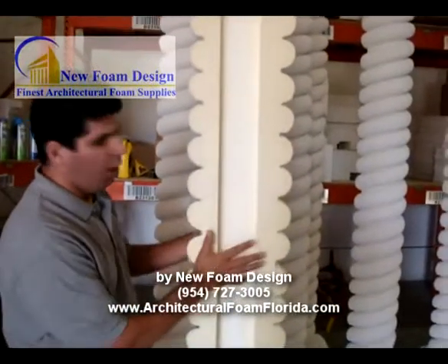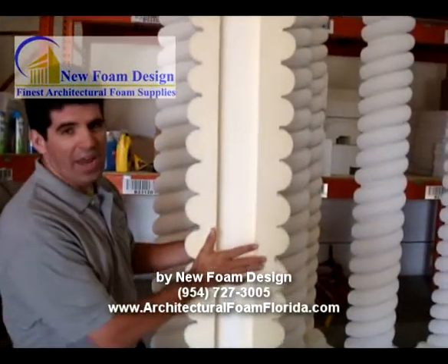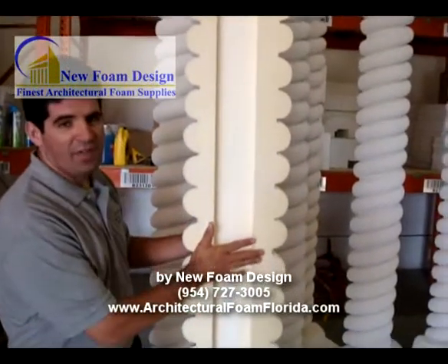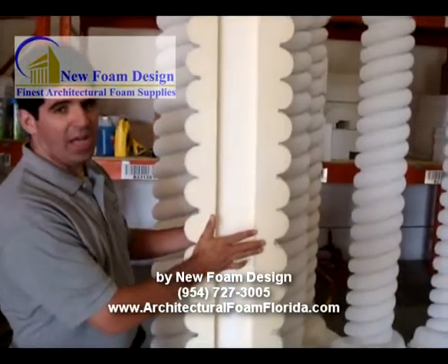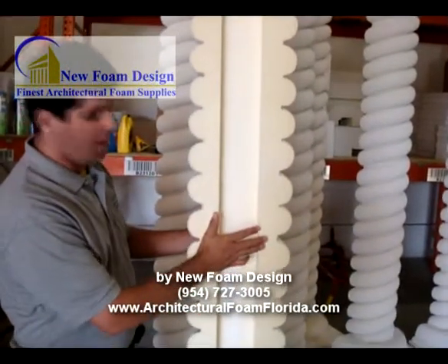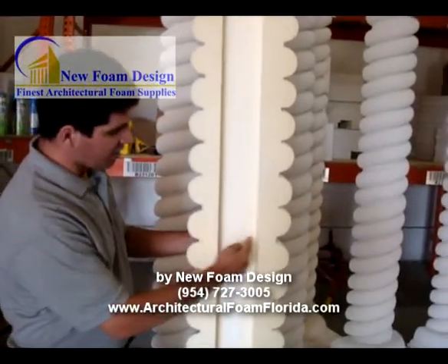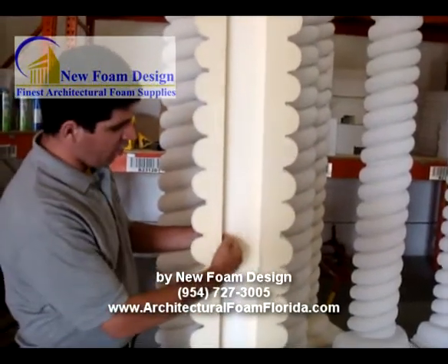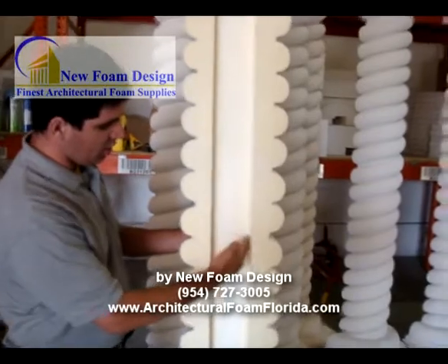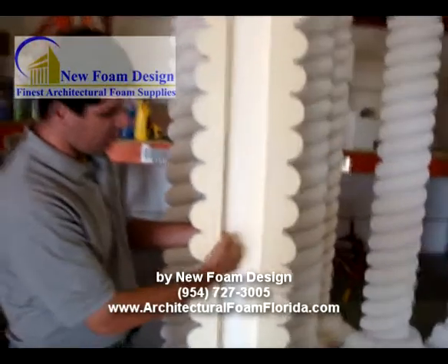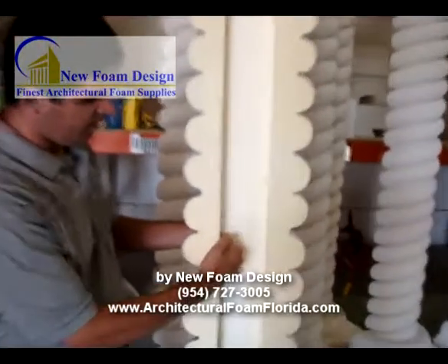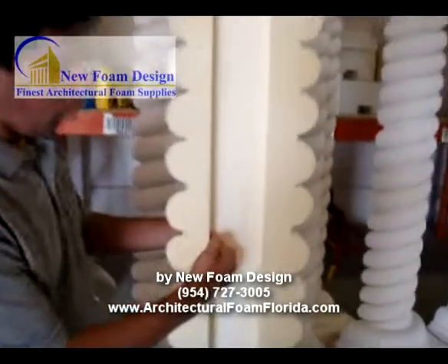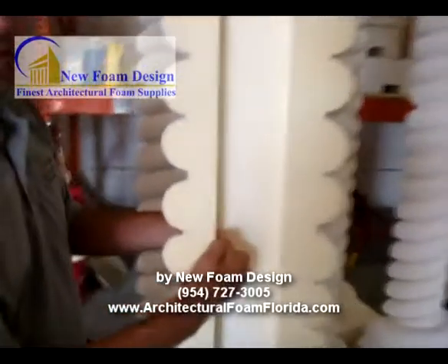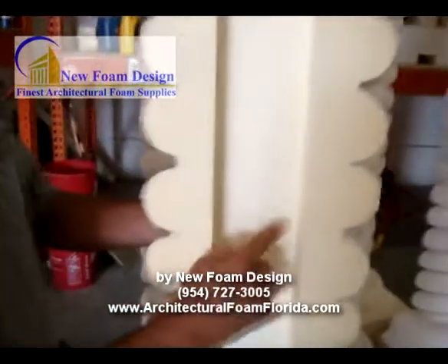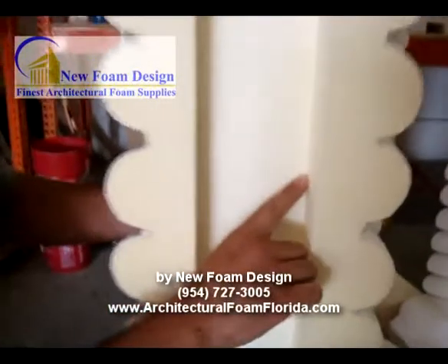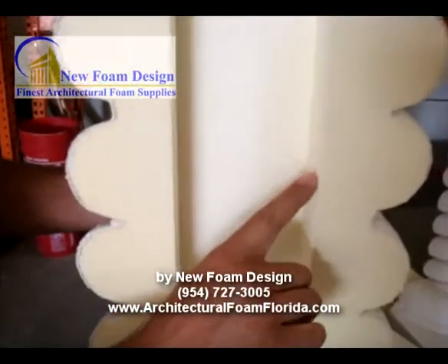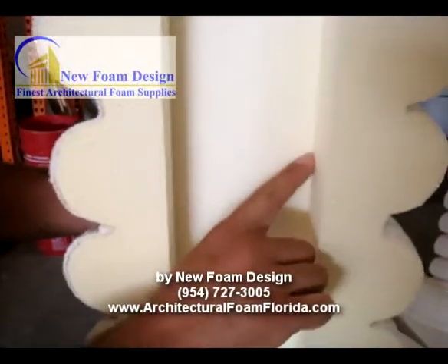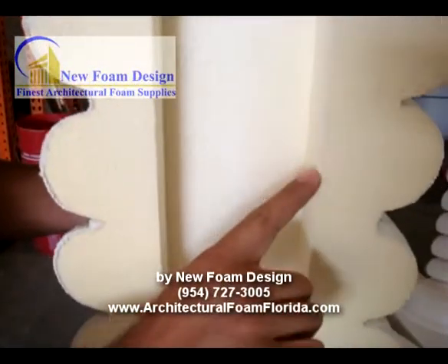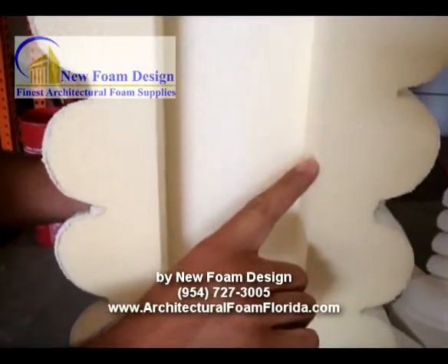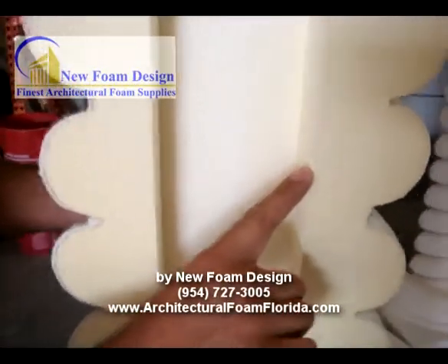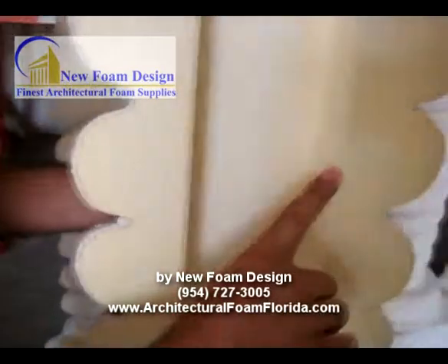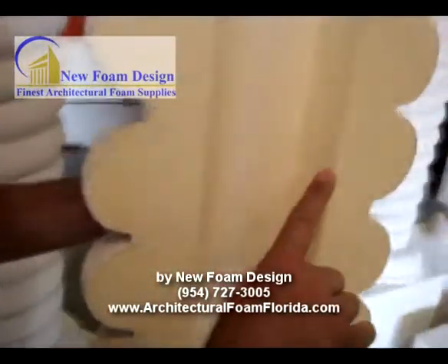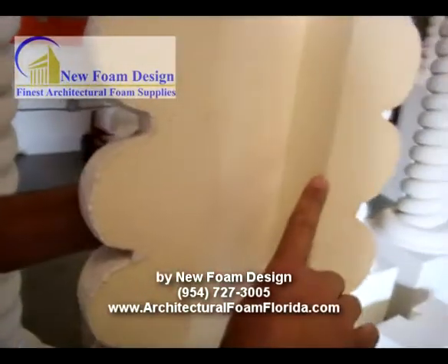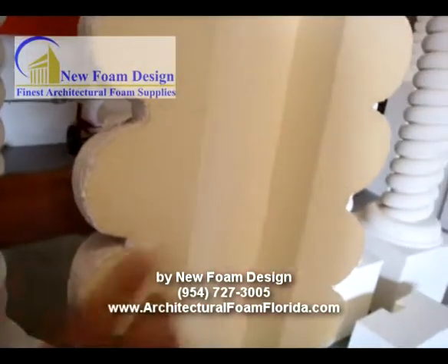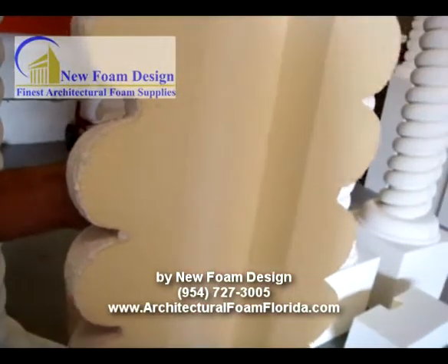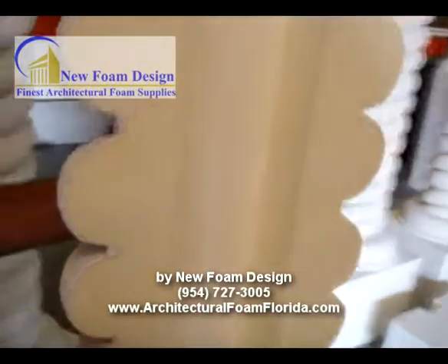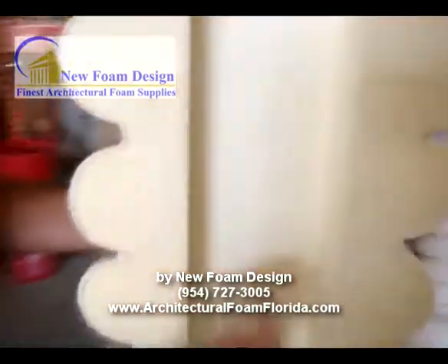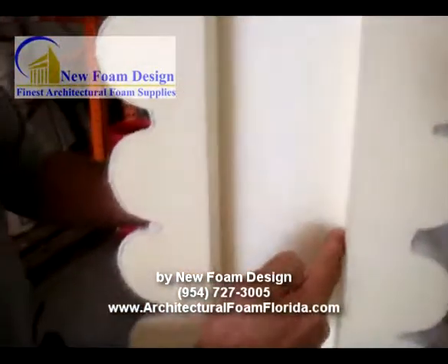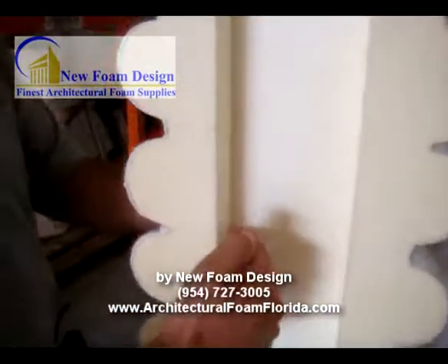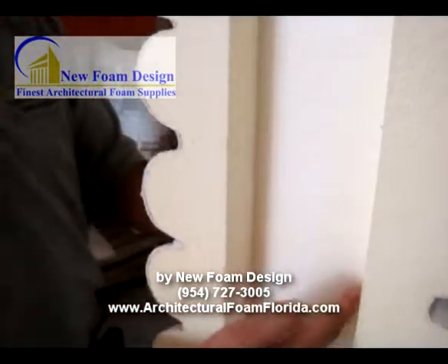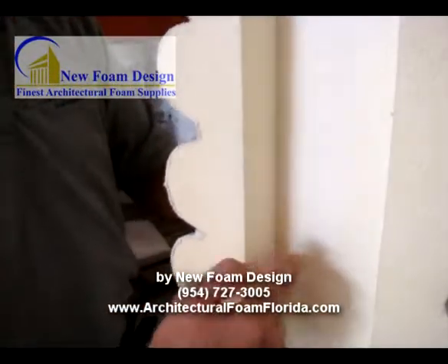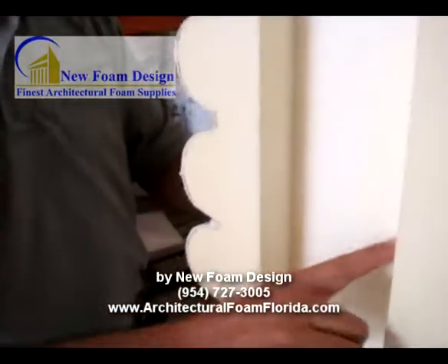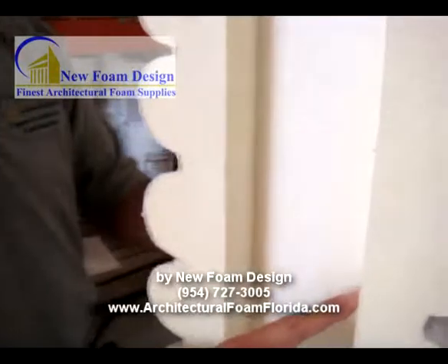One half of the column is 4 inches wide and 2 inches deep. The other half also has 4 inches wide and 2 inches deep.